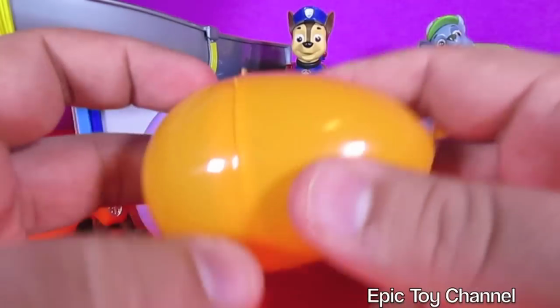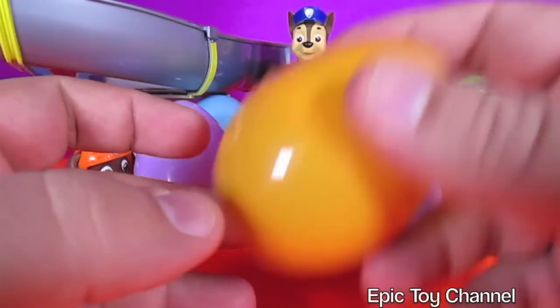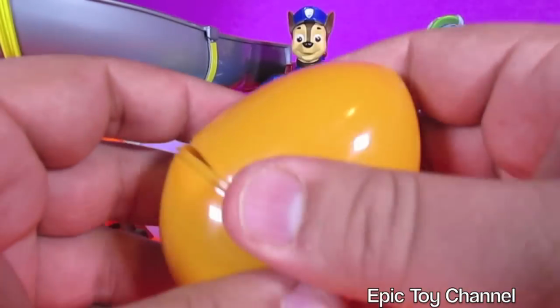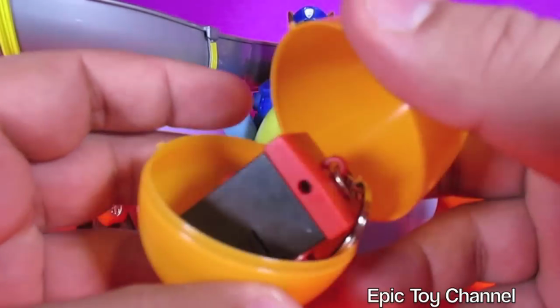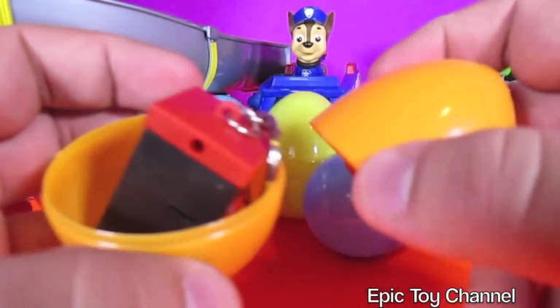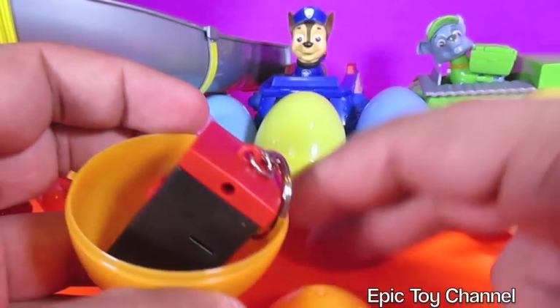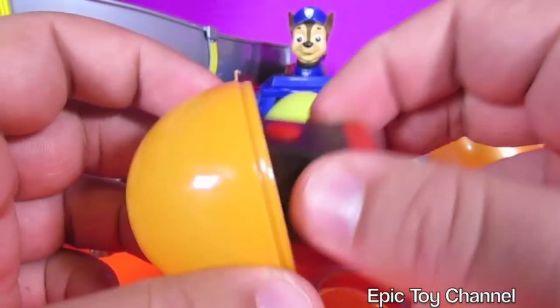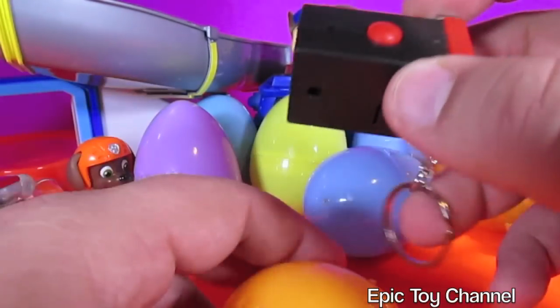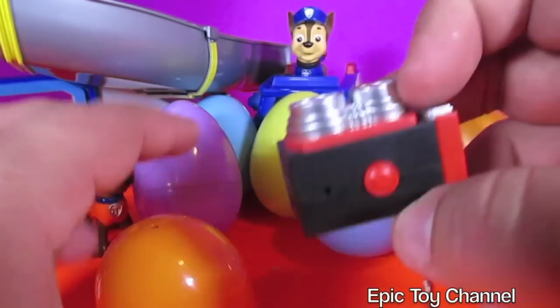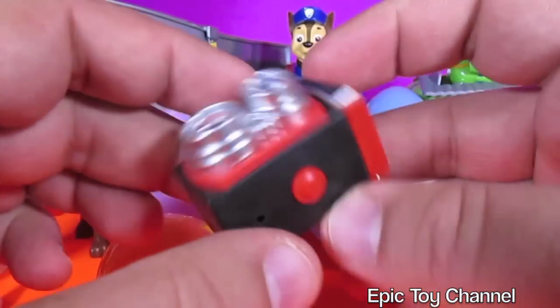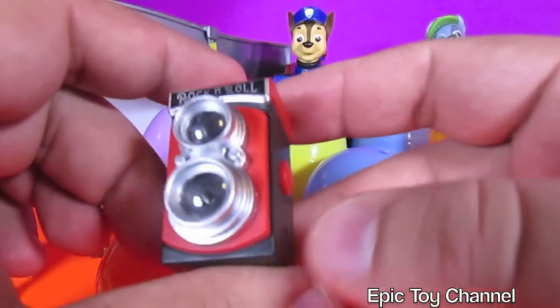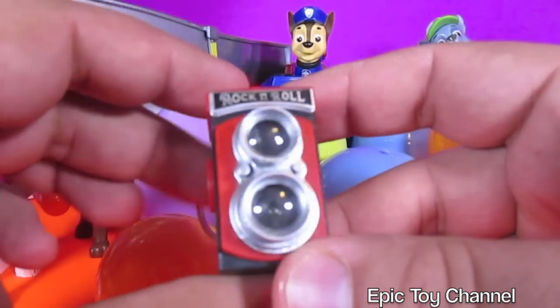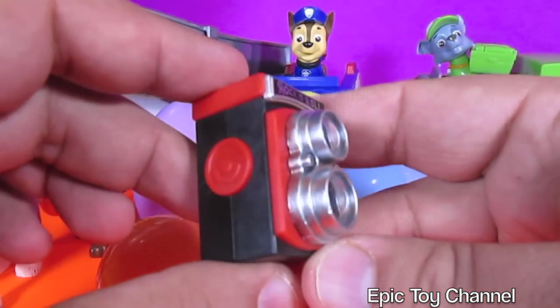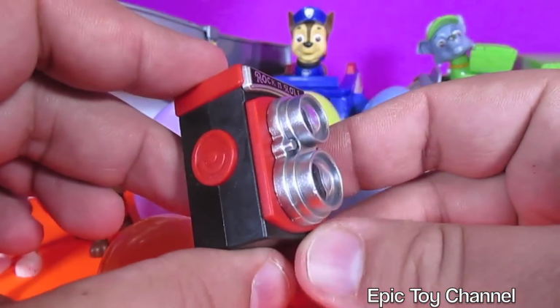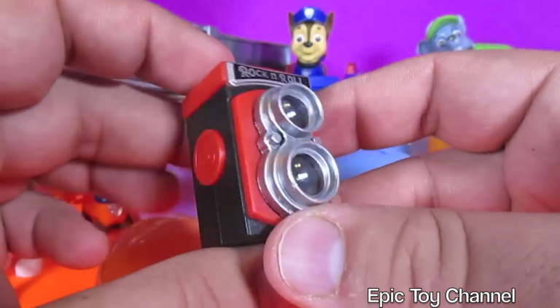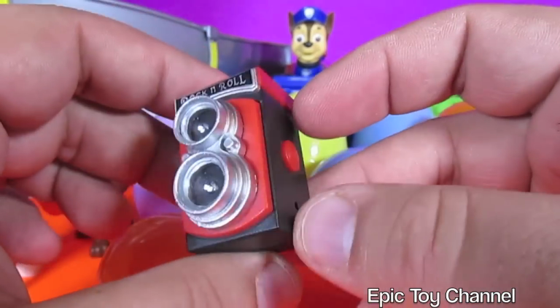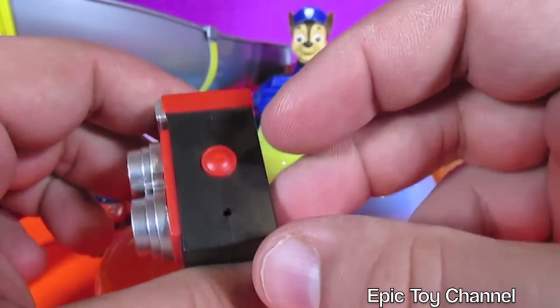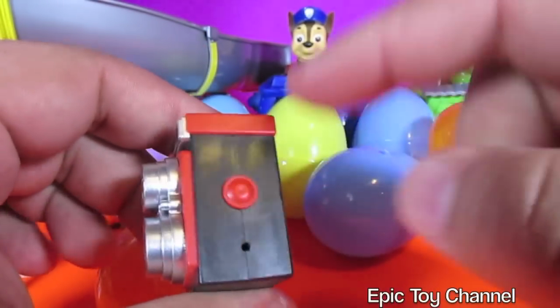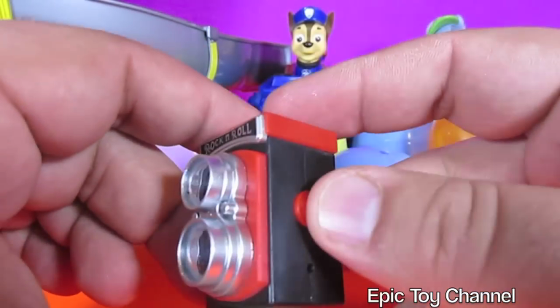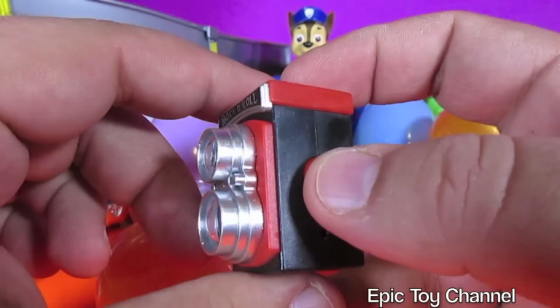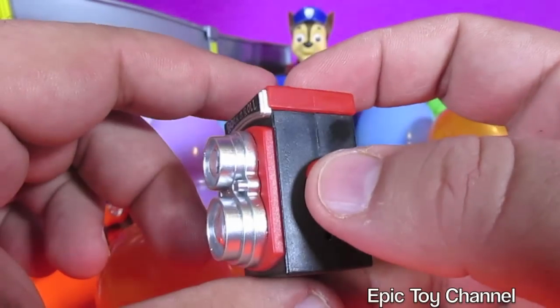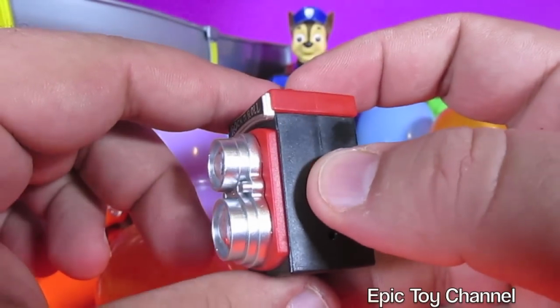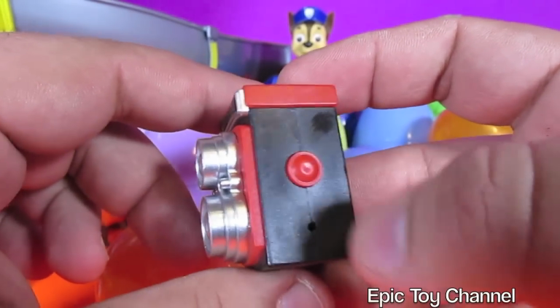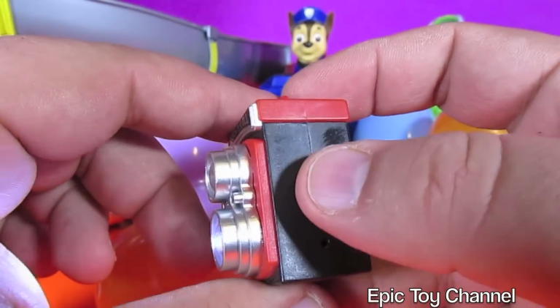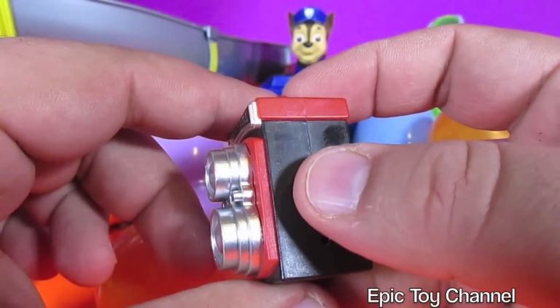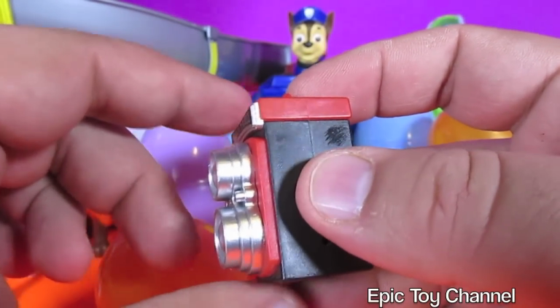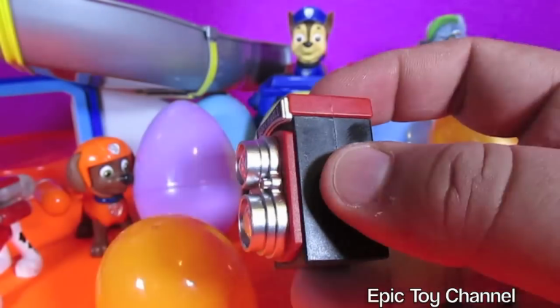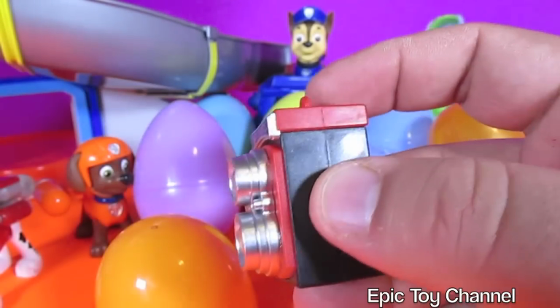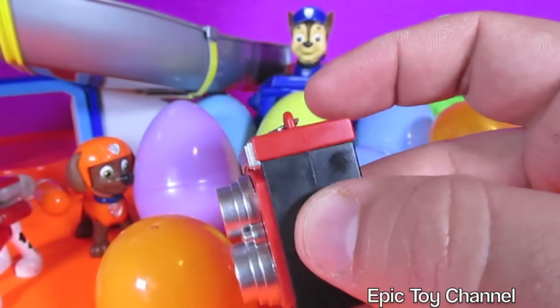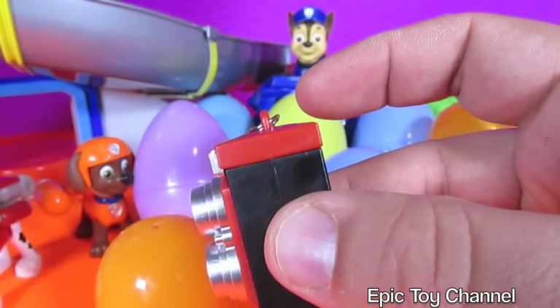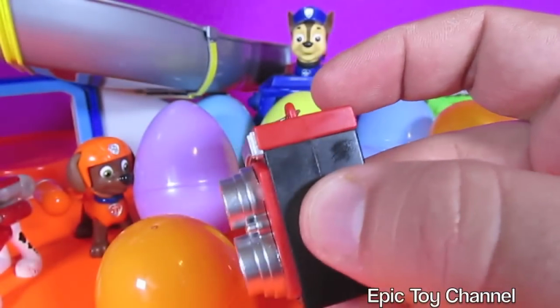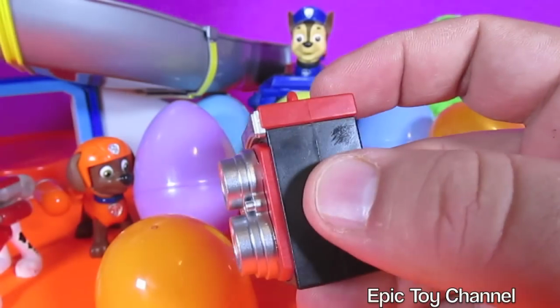What could this be? A keychain? We've had a keychain camera before on Epic Toy Channel, but never one that looks like this. Is that a button? Cool. You hit the button and it pretends like it's taking a photo.